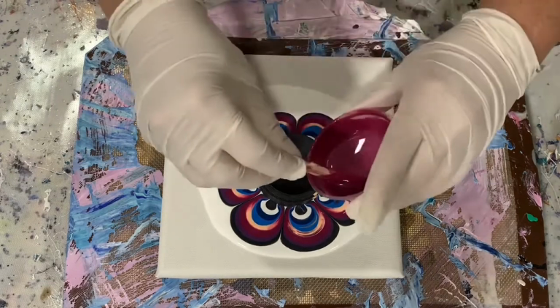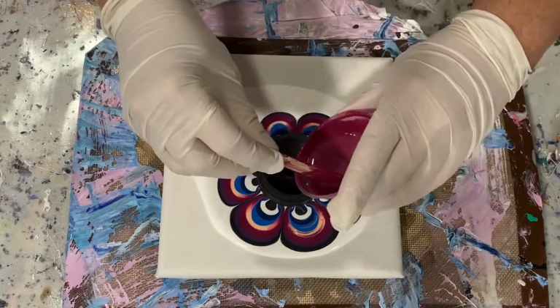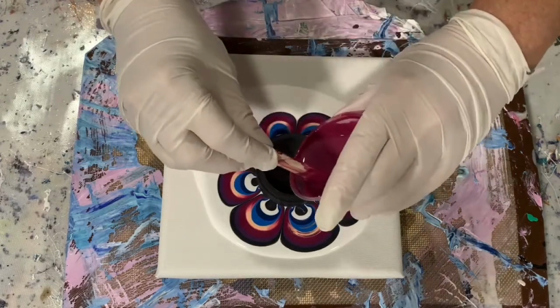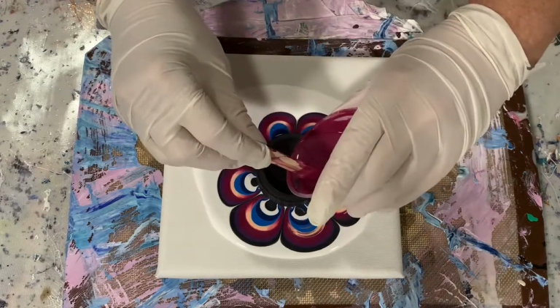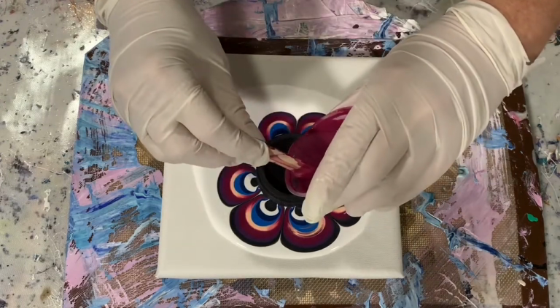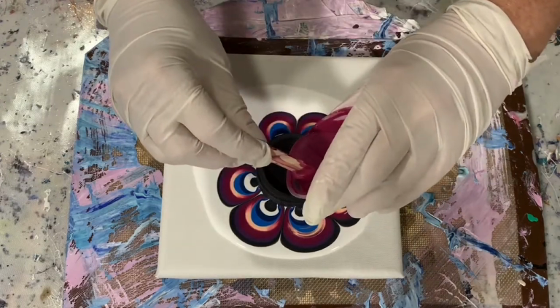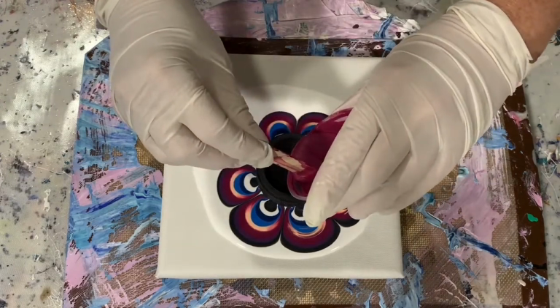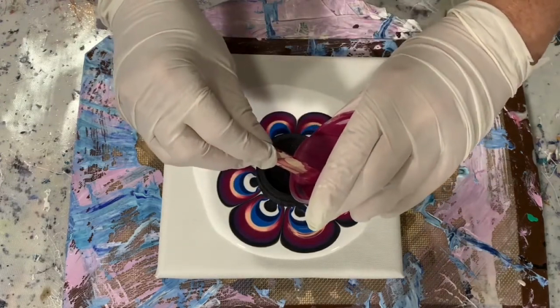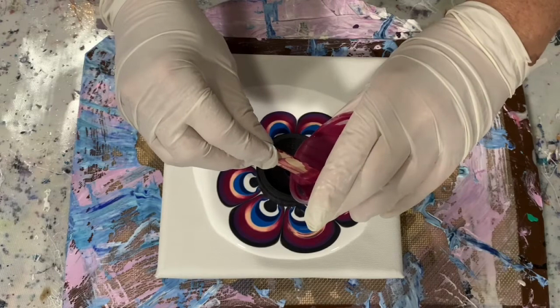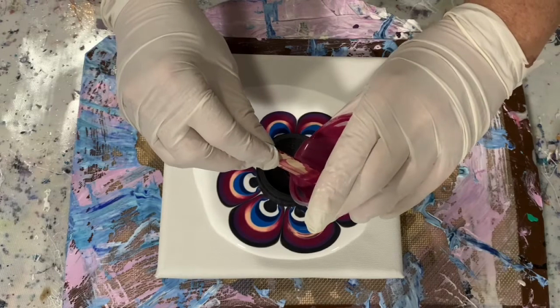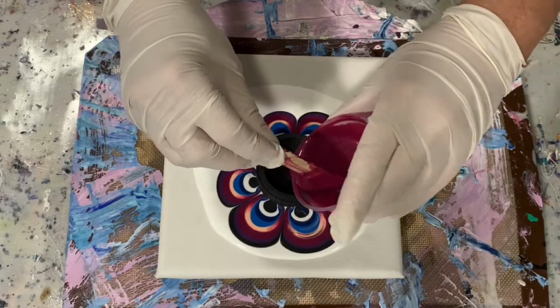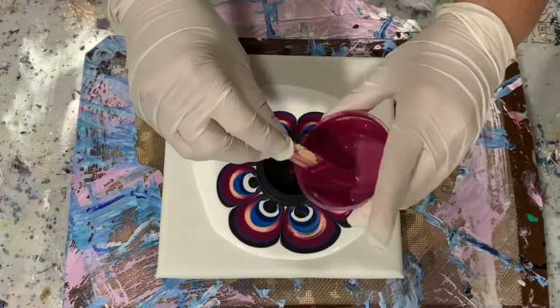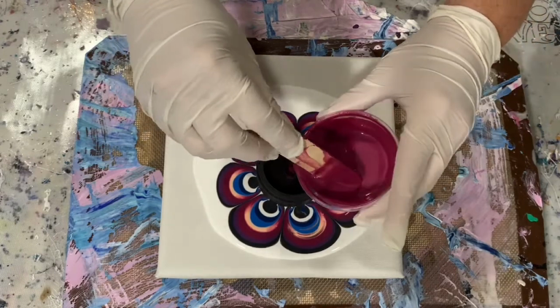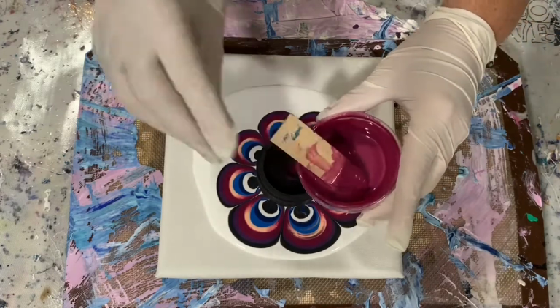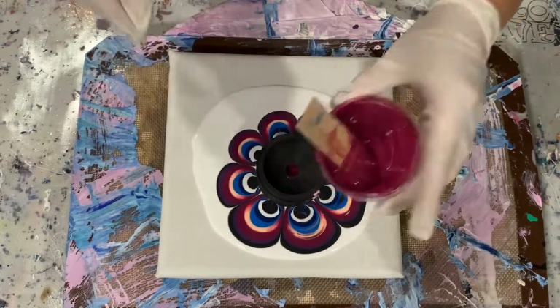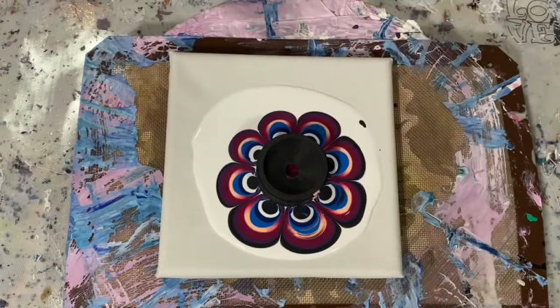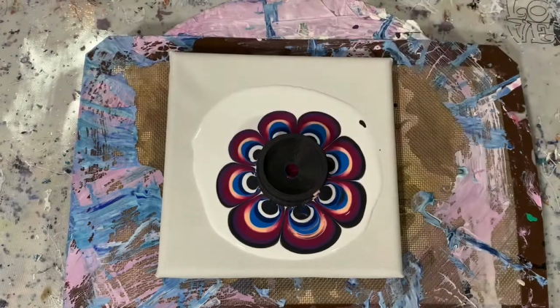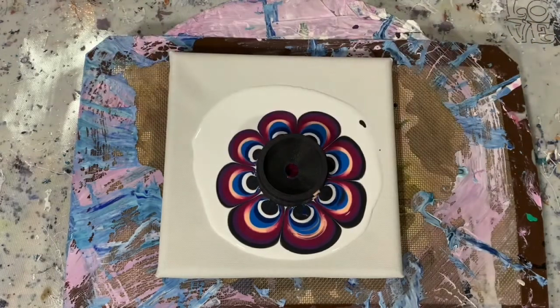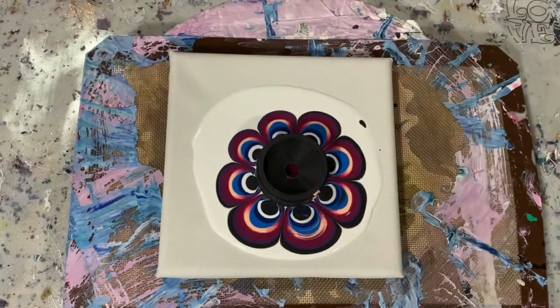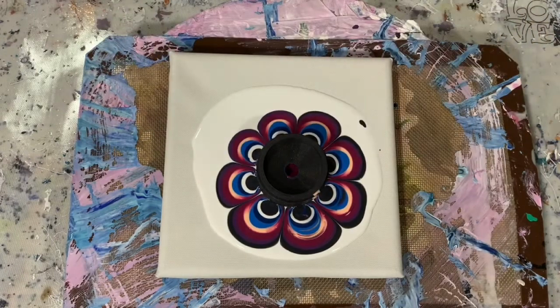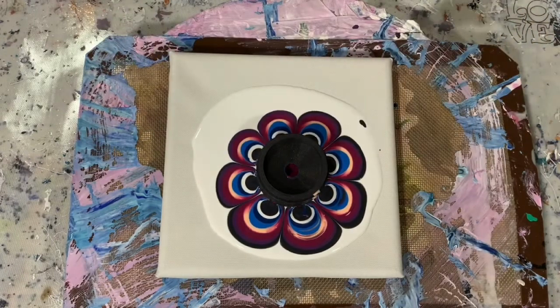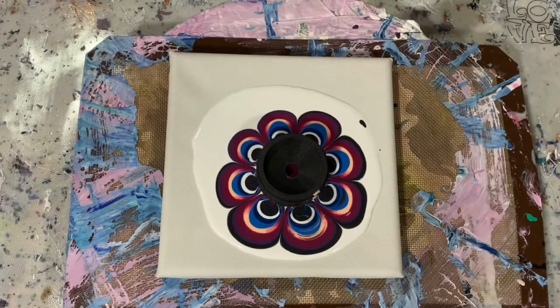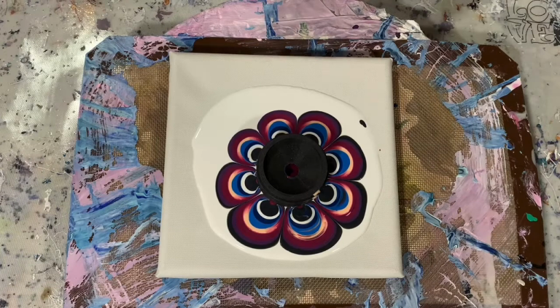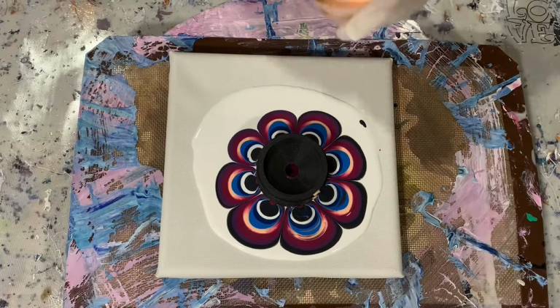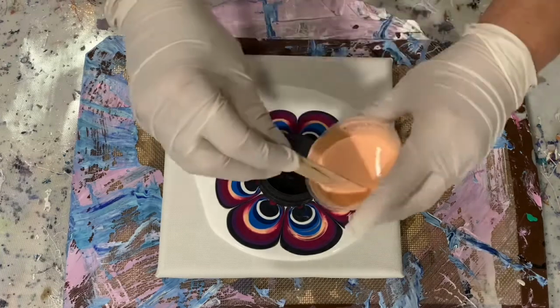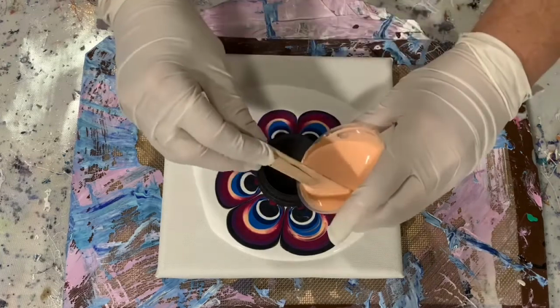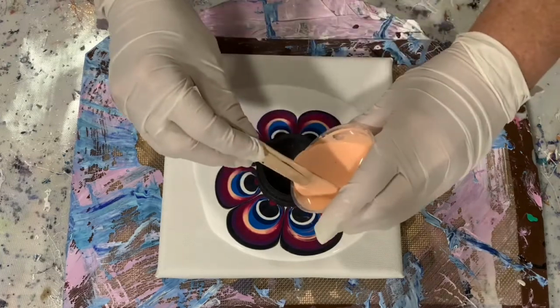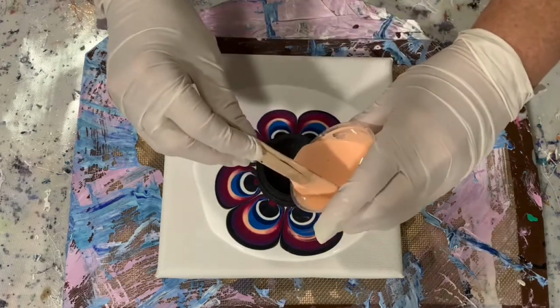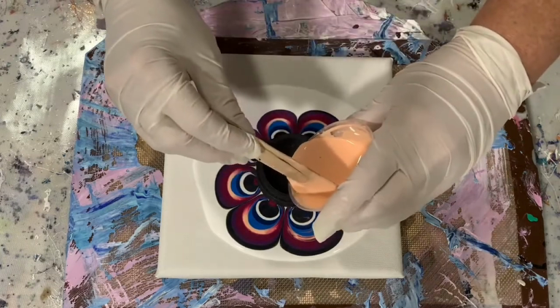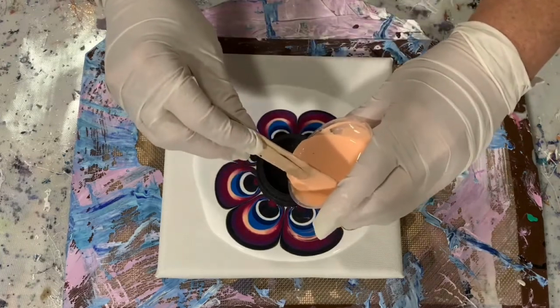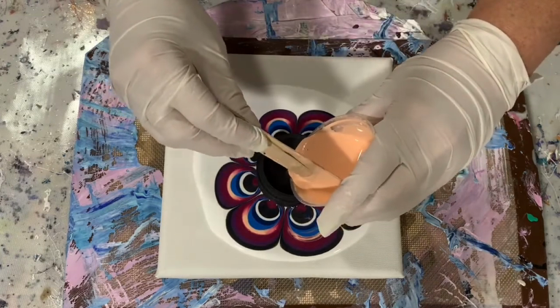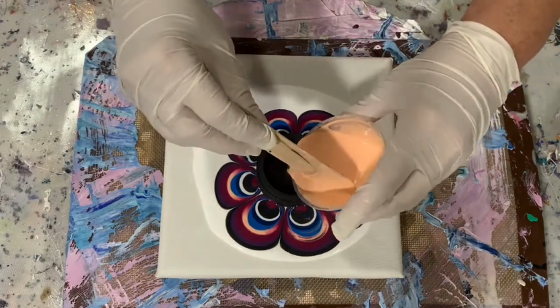Here I'm just doing a second layer, starting out with that Pearl Black, then the Decot Art Berry and the Delicate Rose.